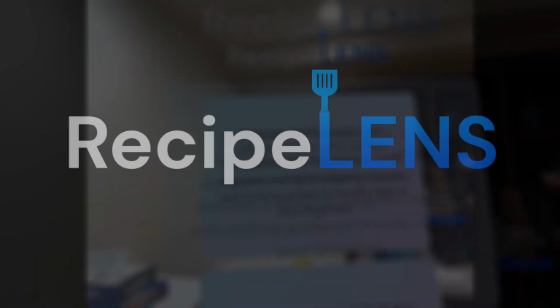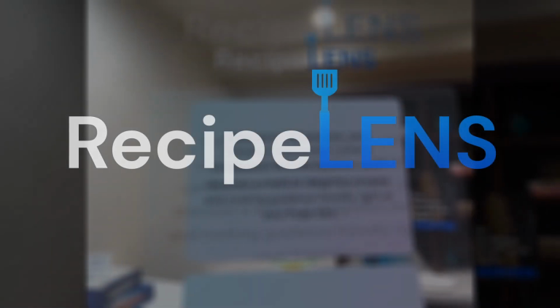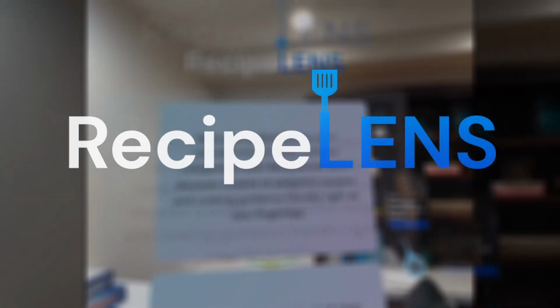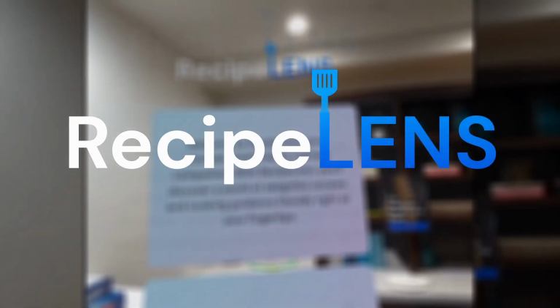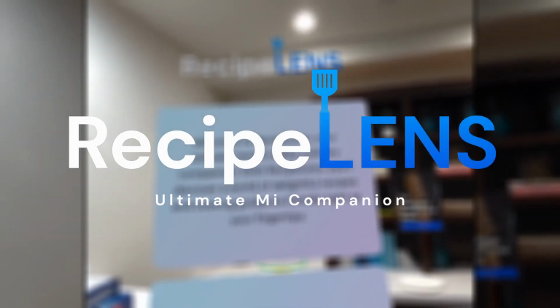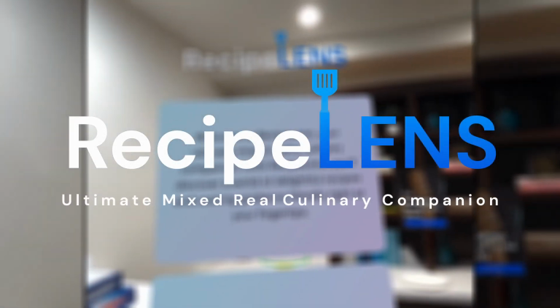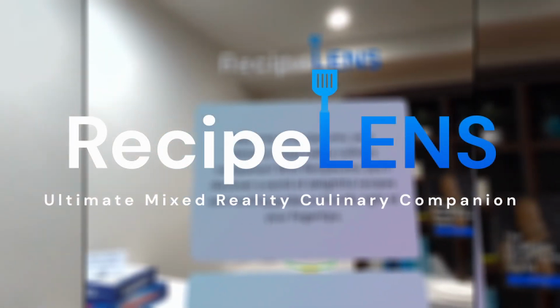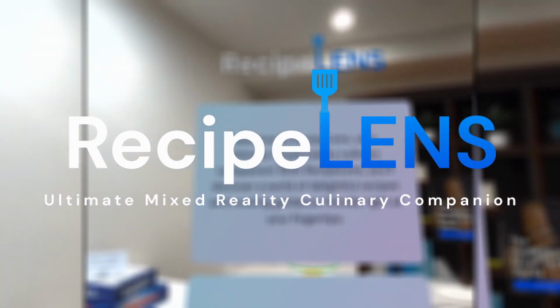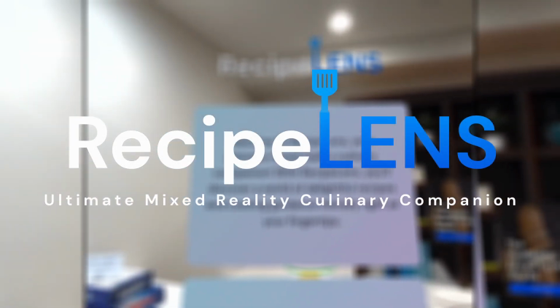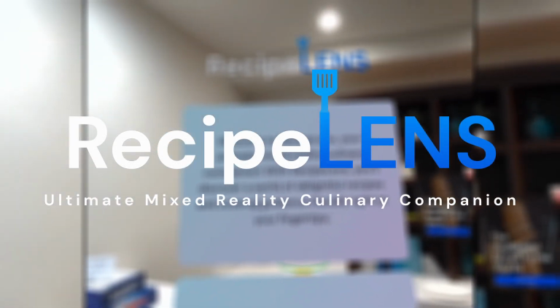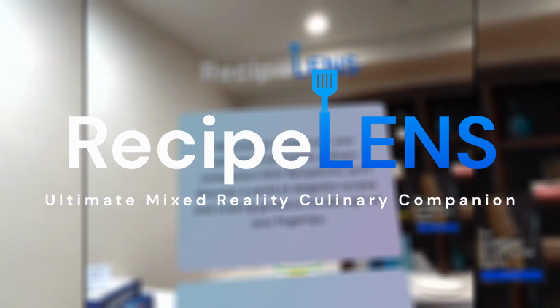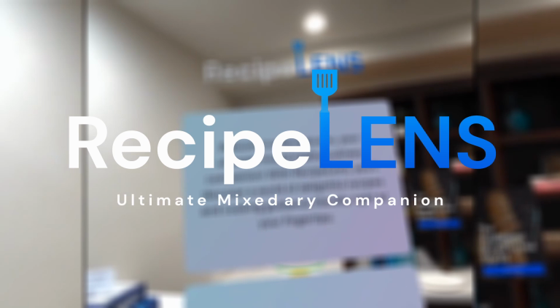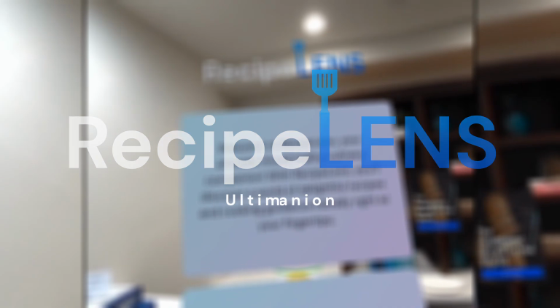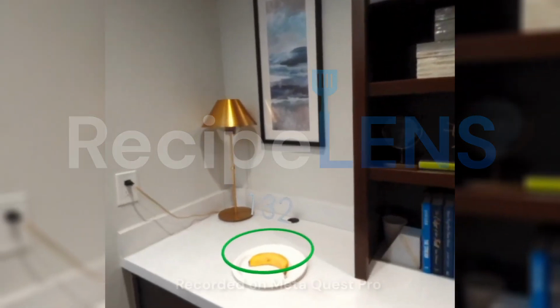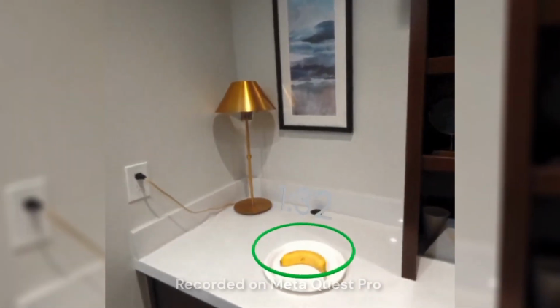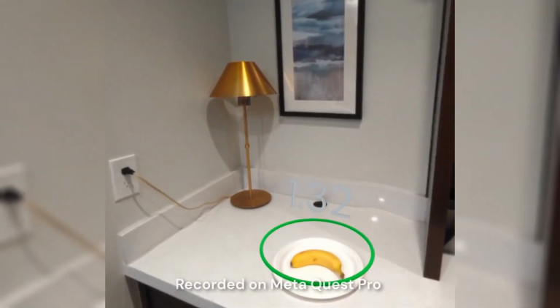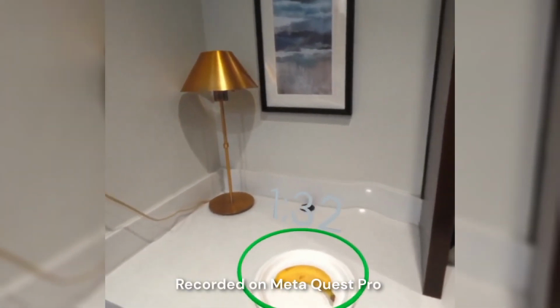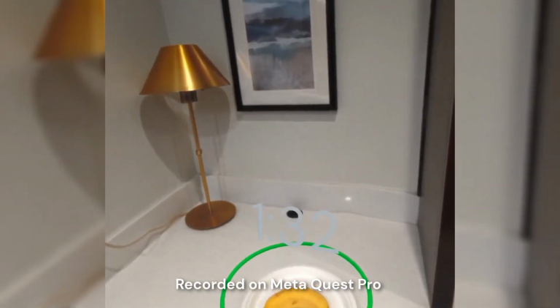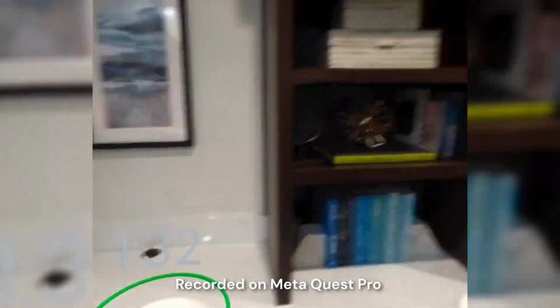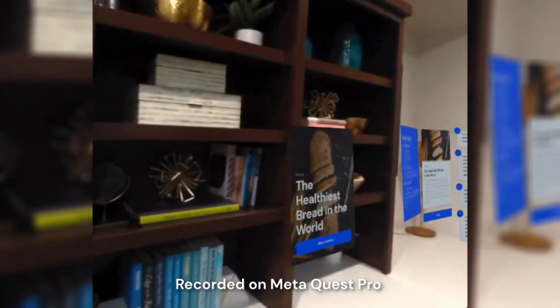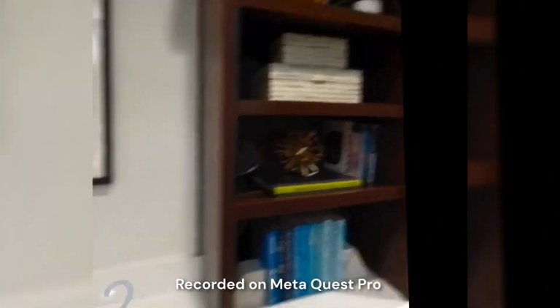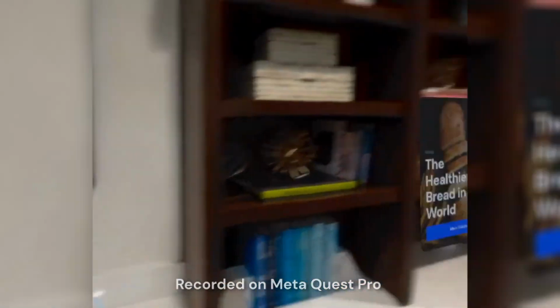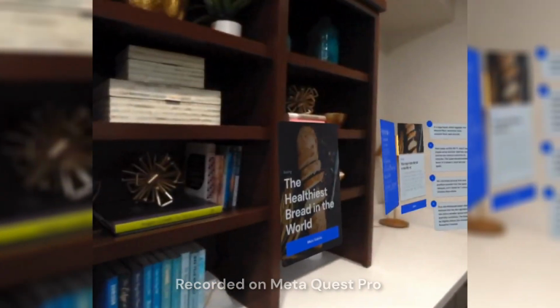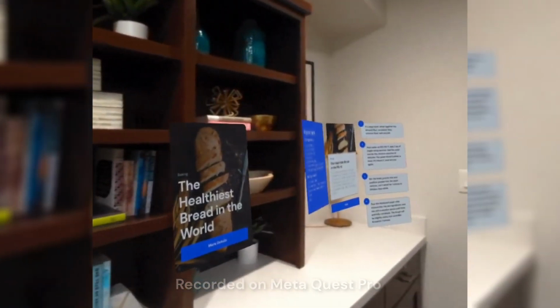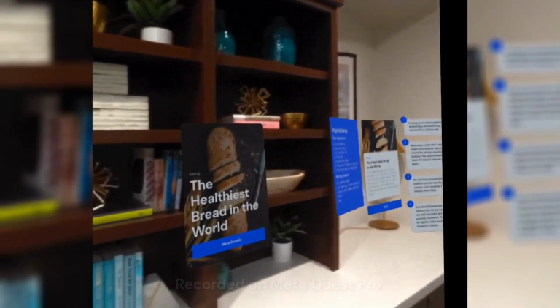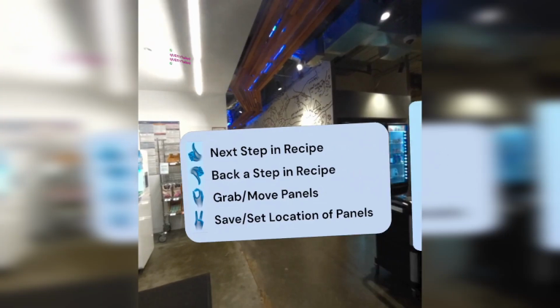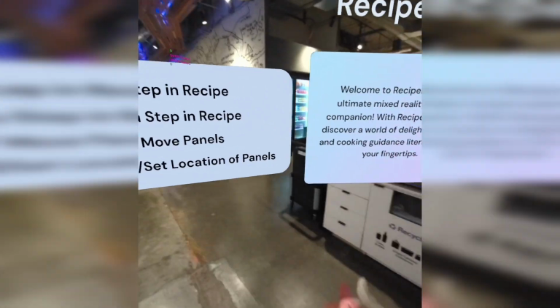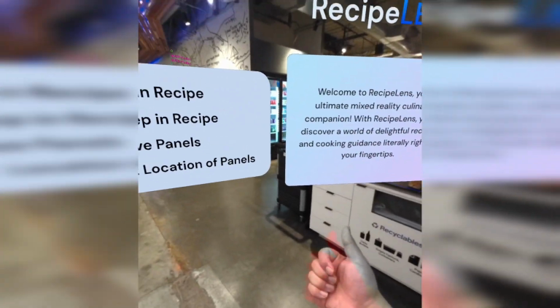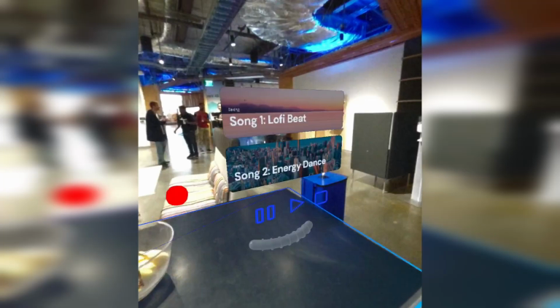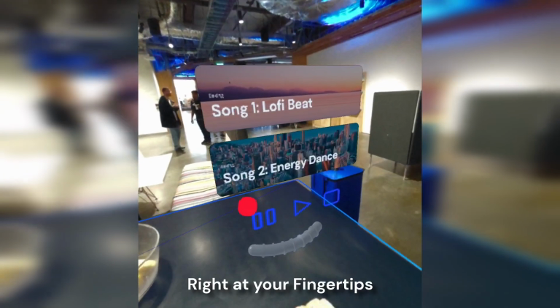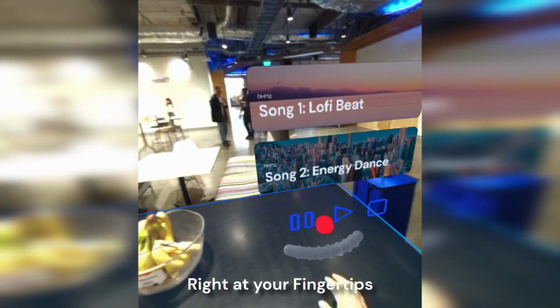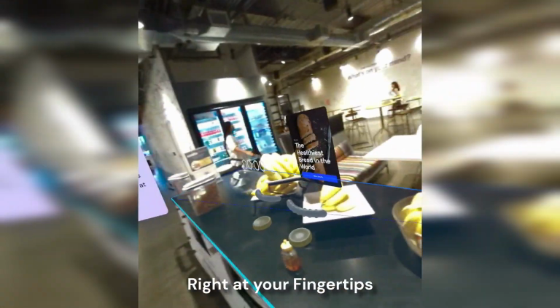Welcome to Recipe Lens, your ultimate mixed reality culinary companion. With Recipe Lens, you'll discover a world of delightful recipes and cooking guidance literally right at your fingertips.